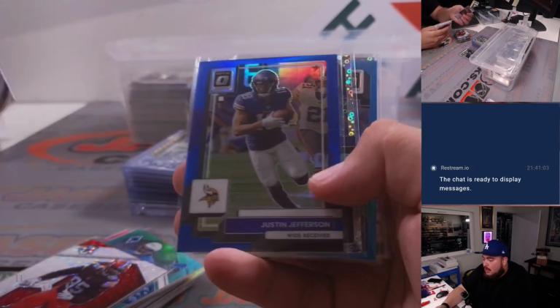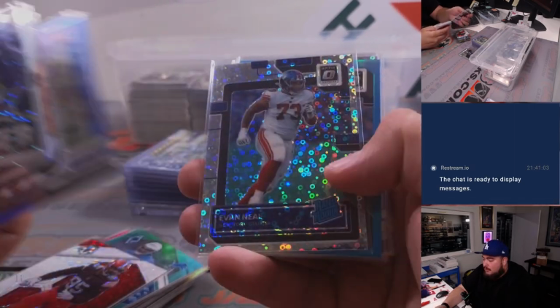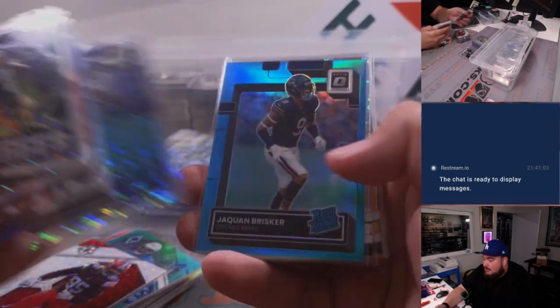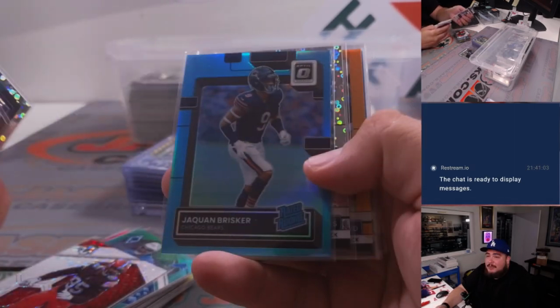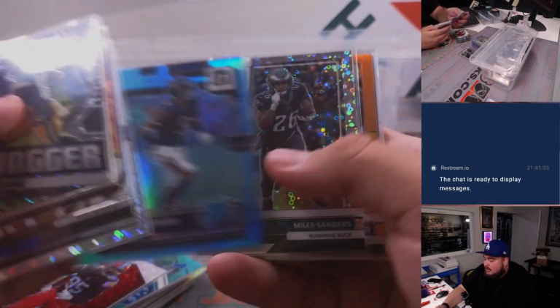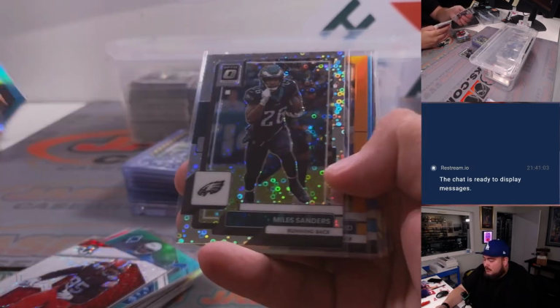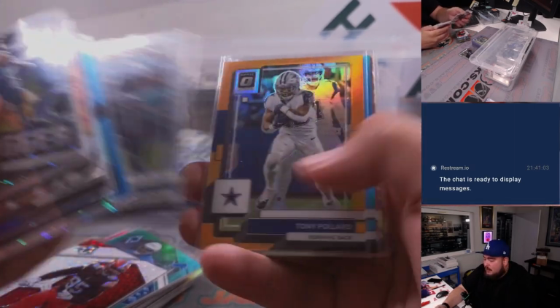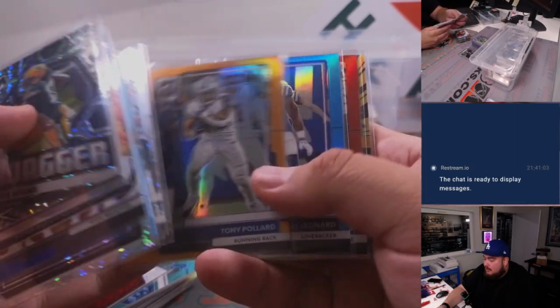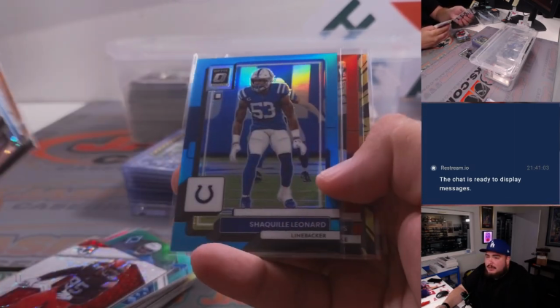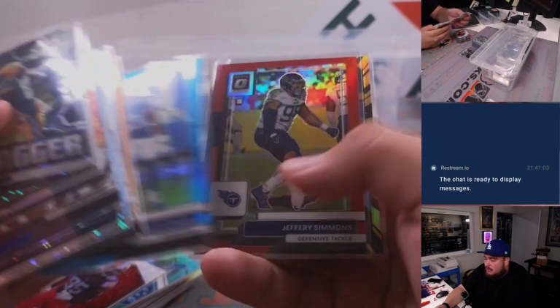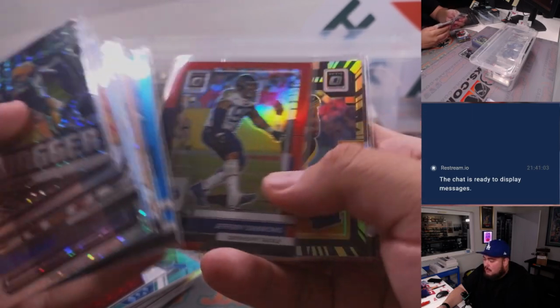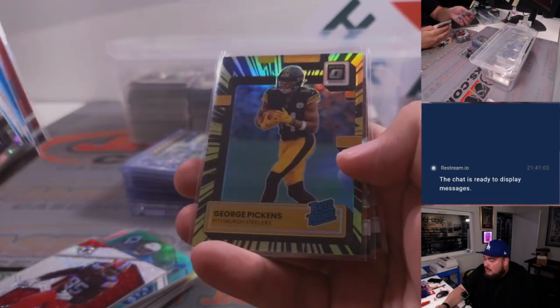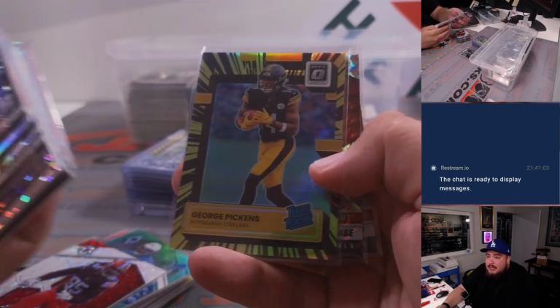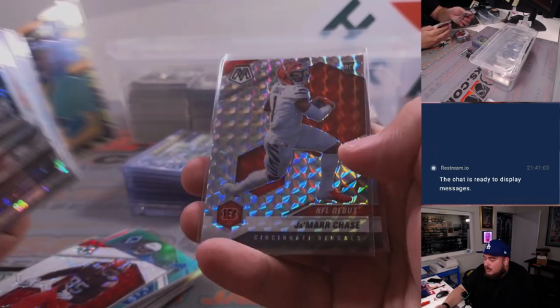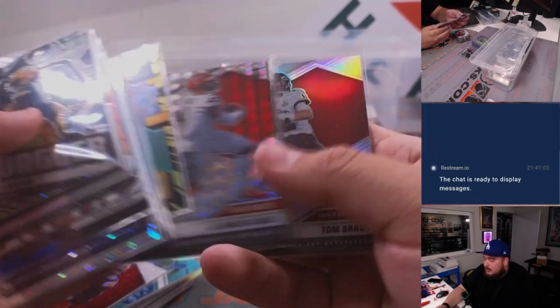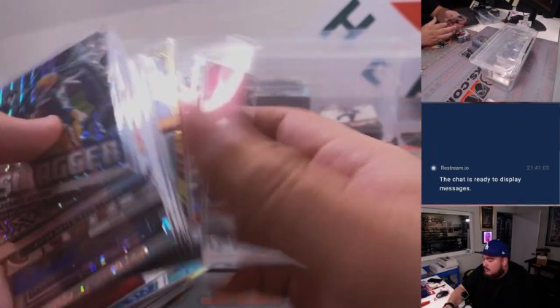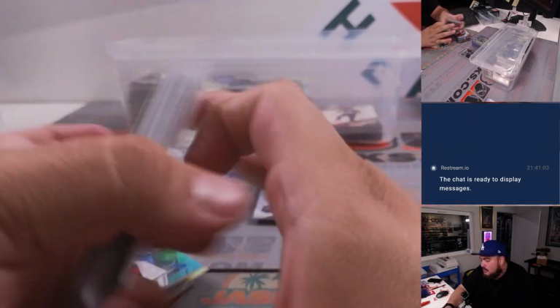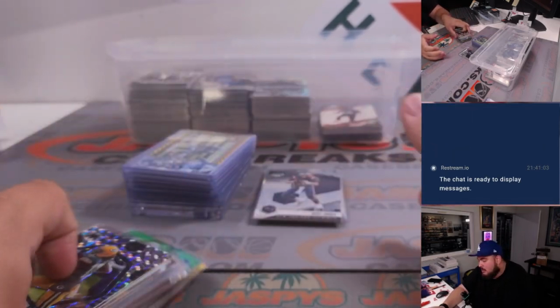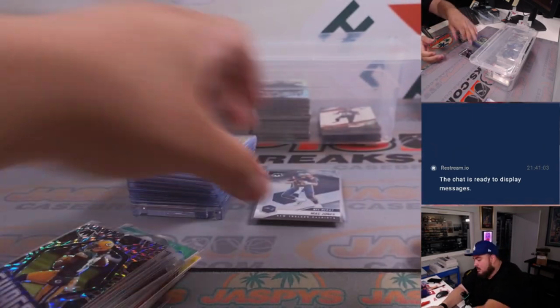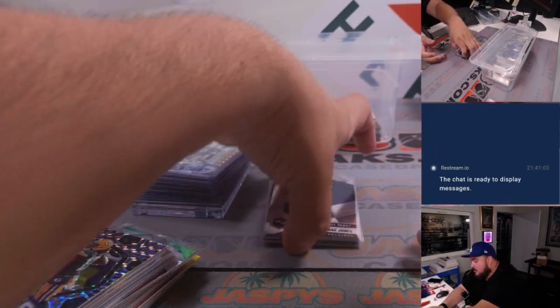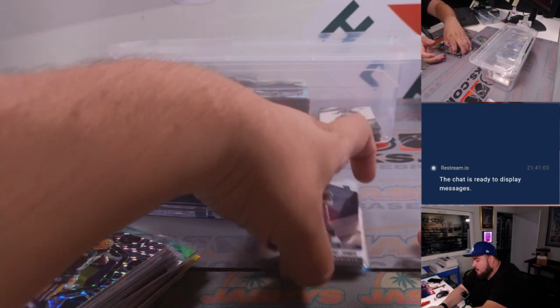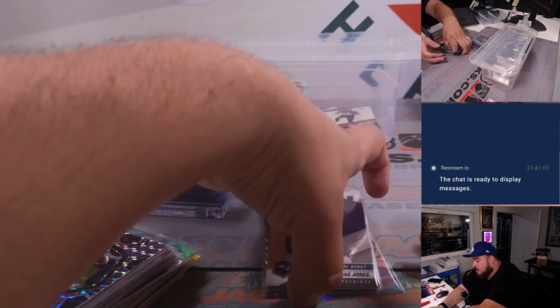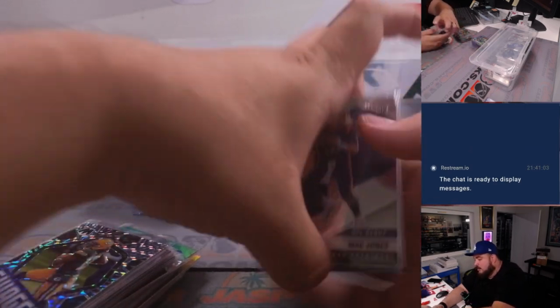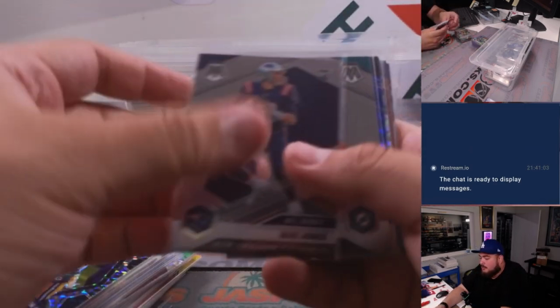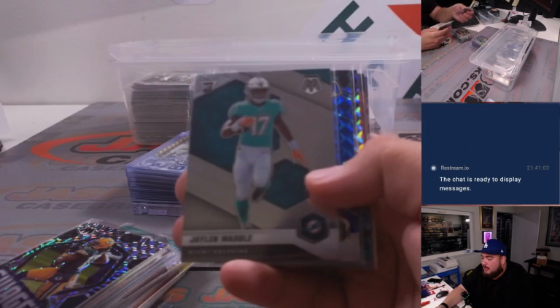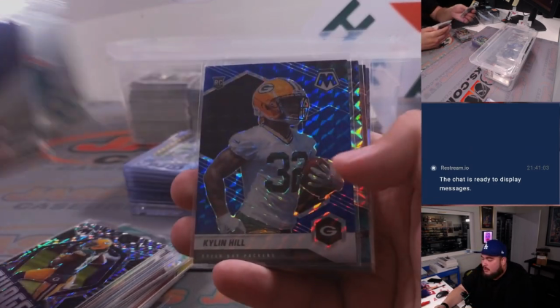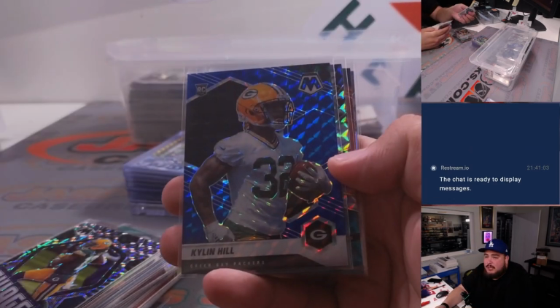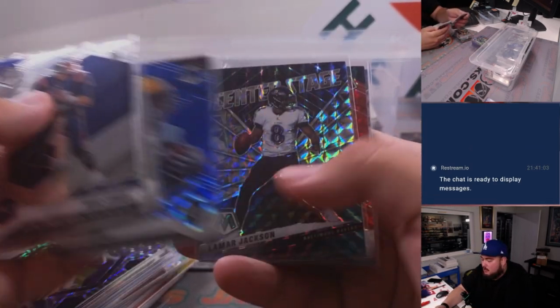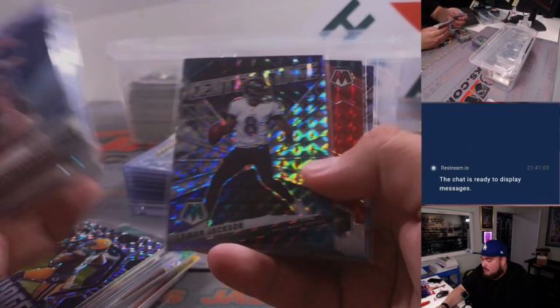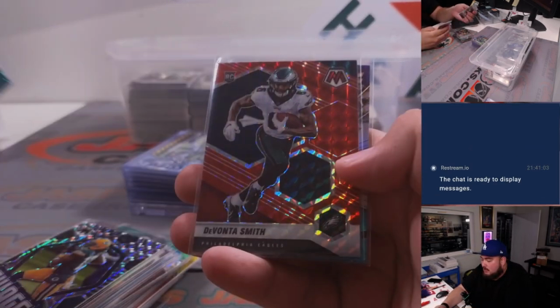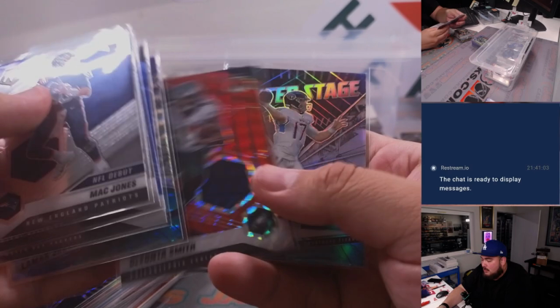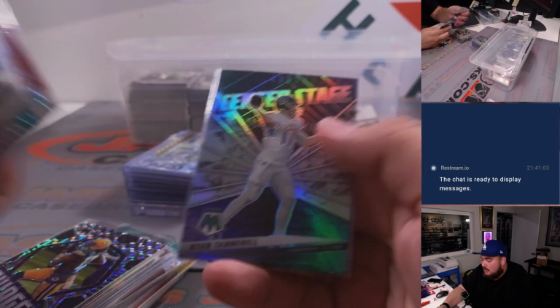Then going back to a little bit of Optic here. A lot of colors here in Optic as well — Pickens again right there. And then just a couple more here in the Mosaic 2021 — Ante Smith.